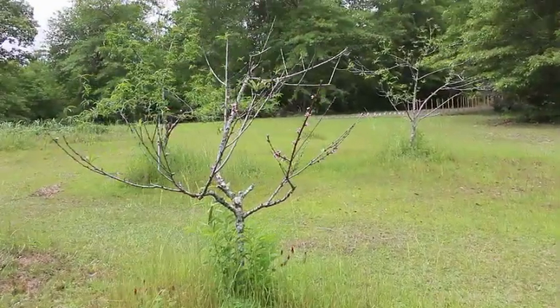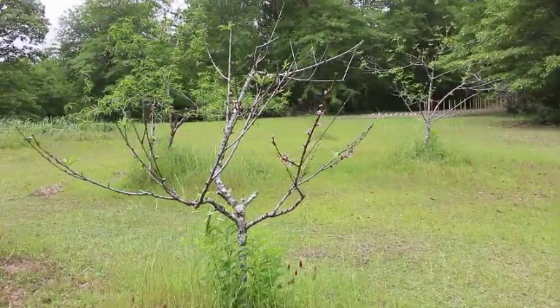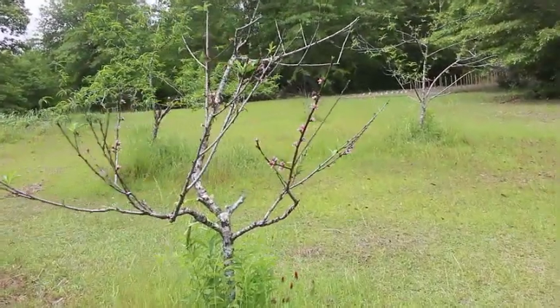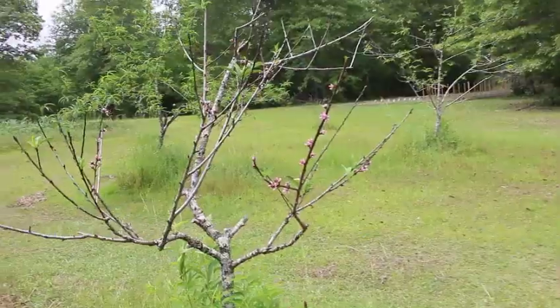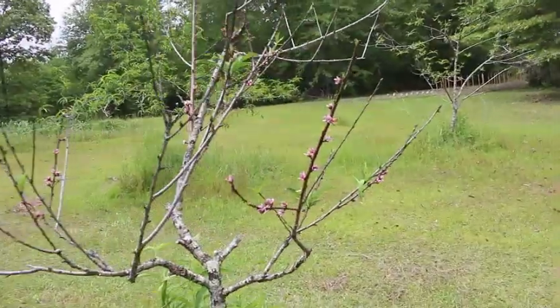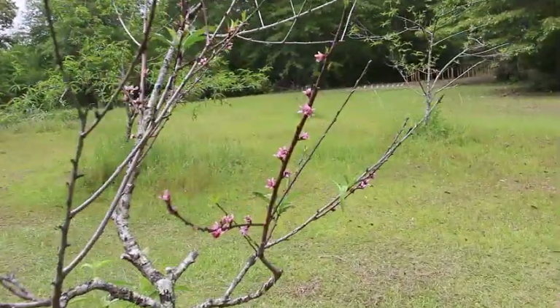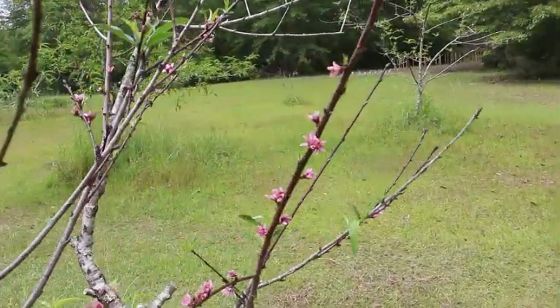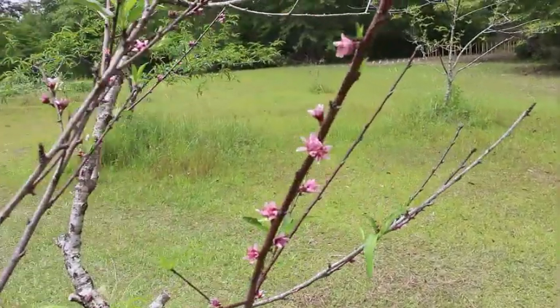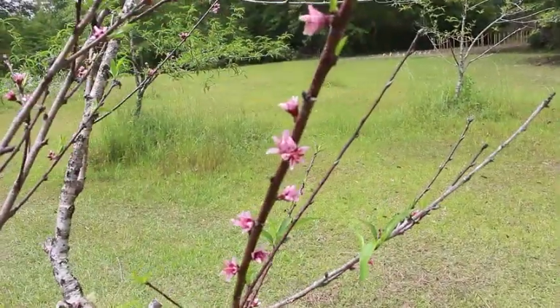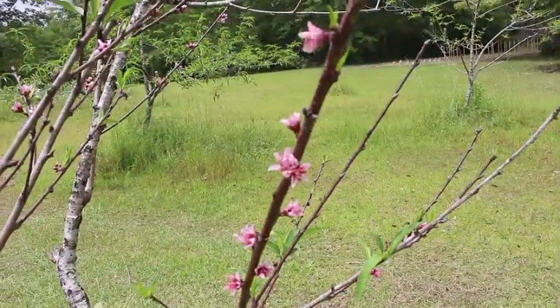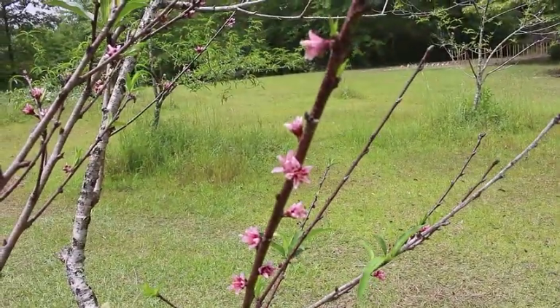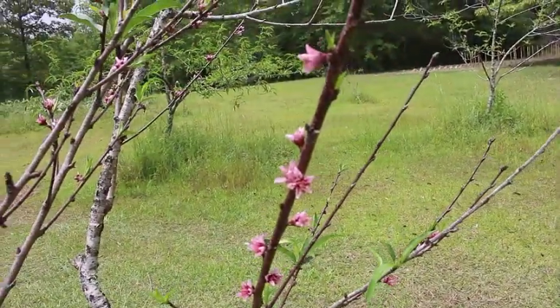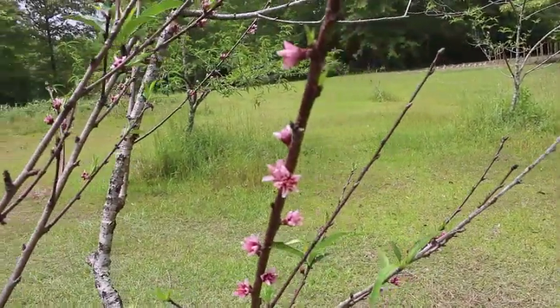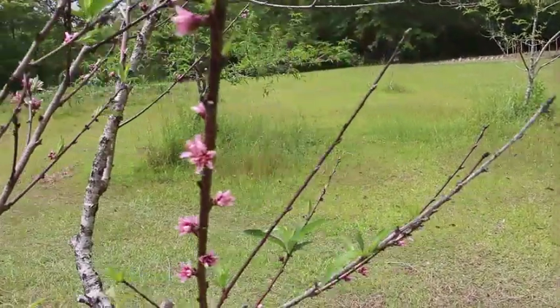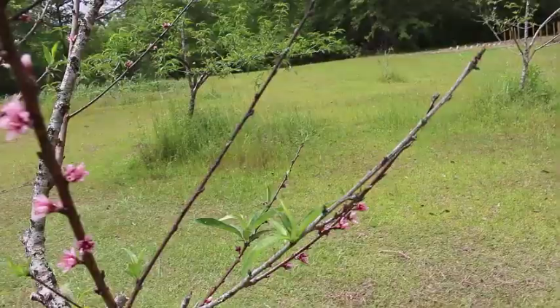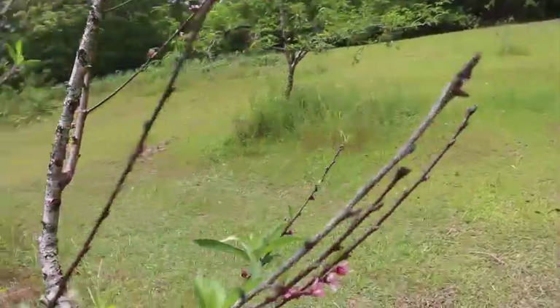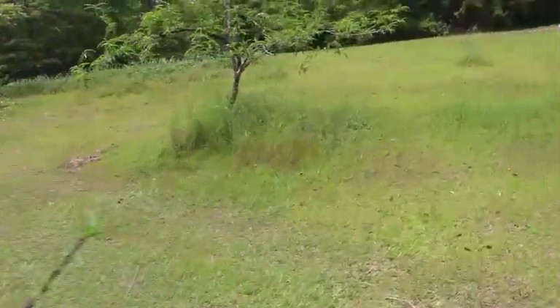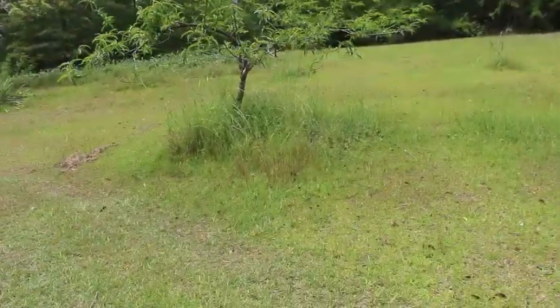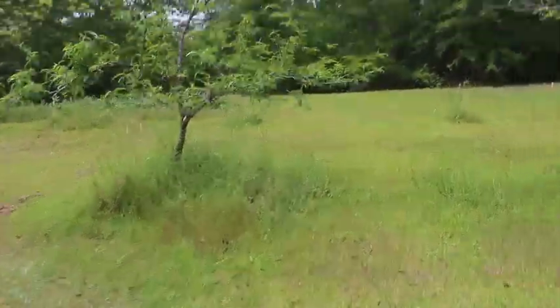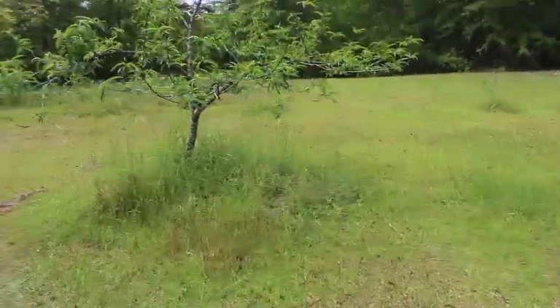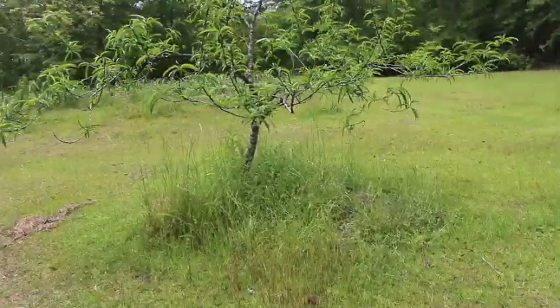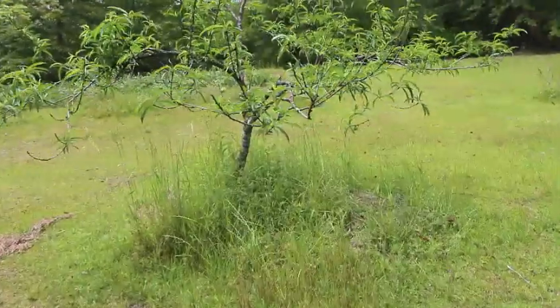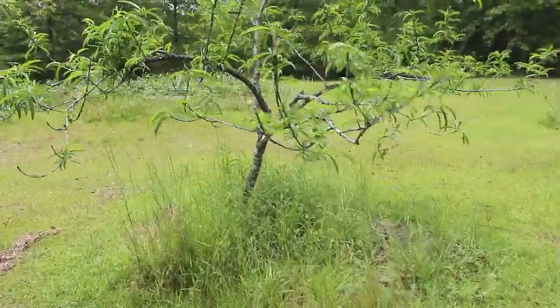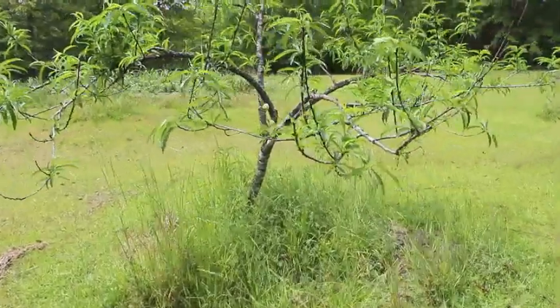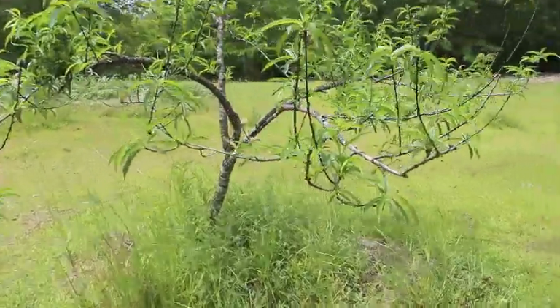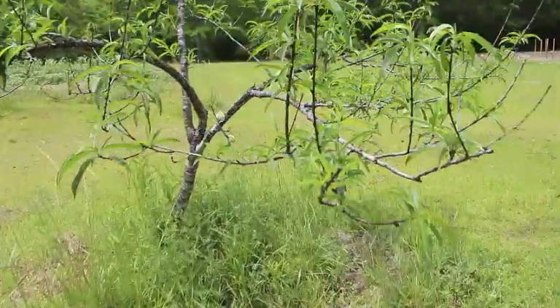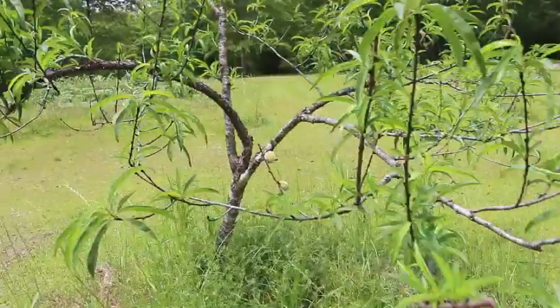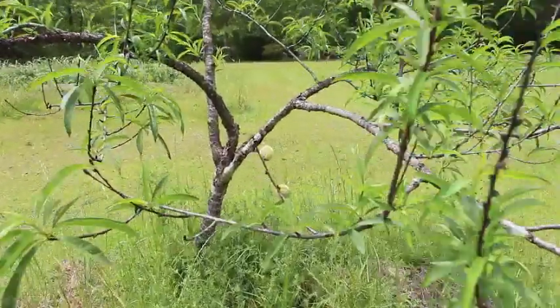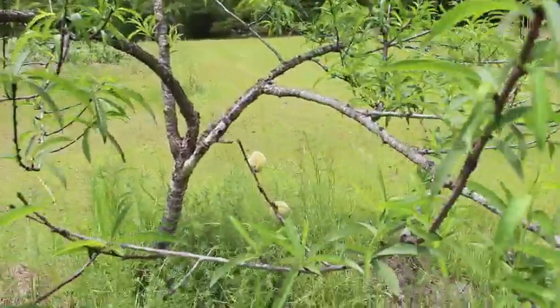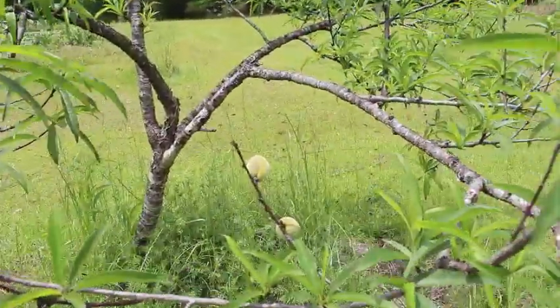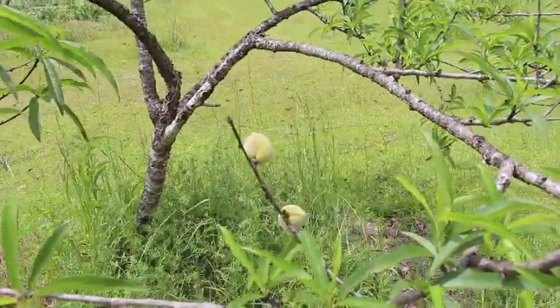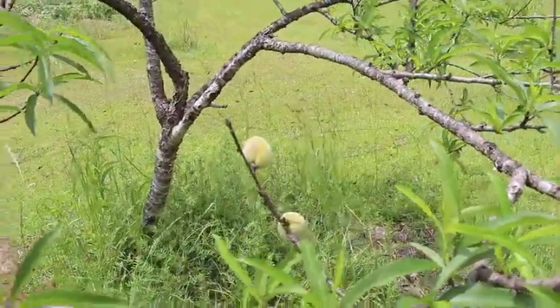The peaches on the back hill — this one is blooming, just loaded with blooms. But this one, guess what? It bloomed early, and we have peaches already on it.